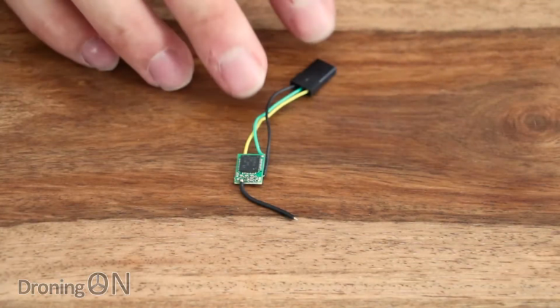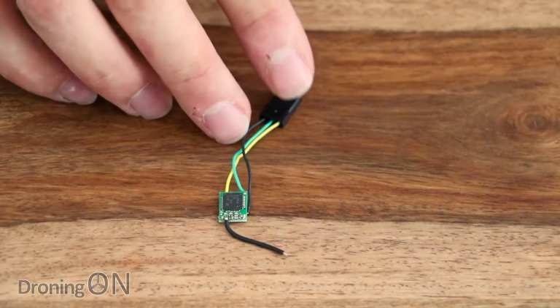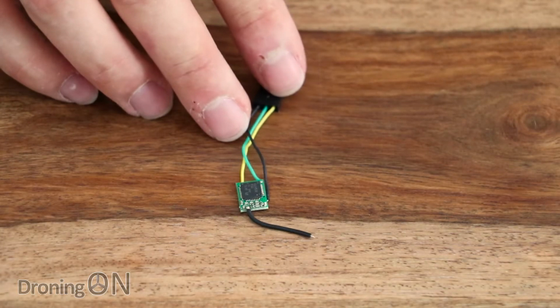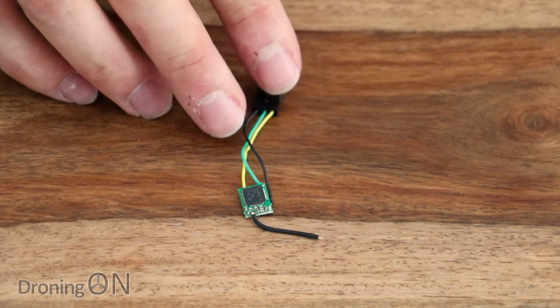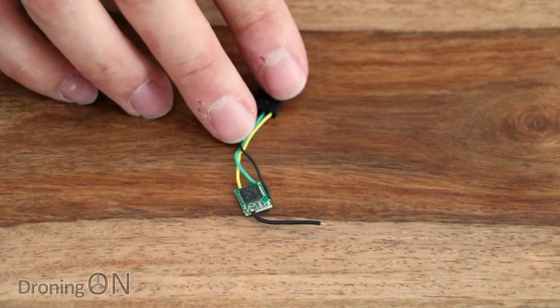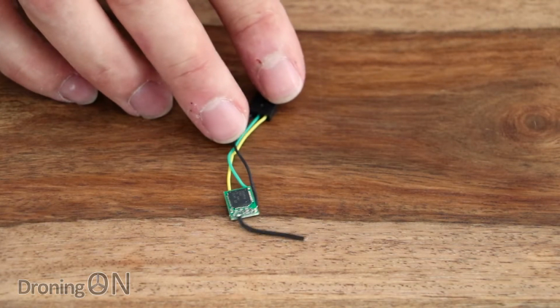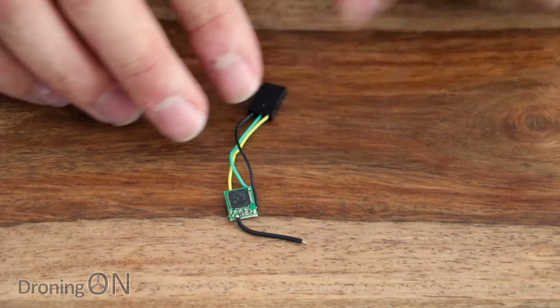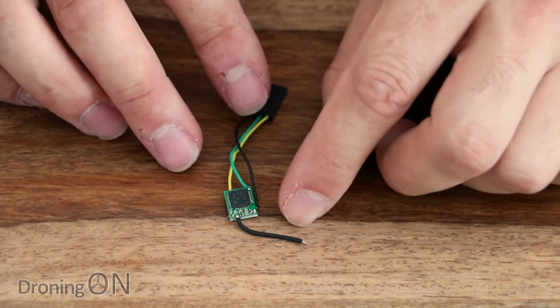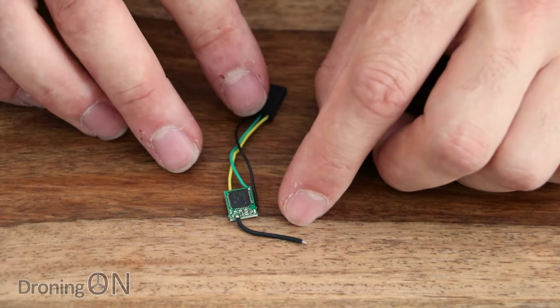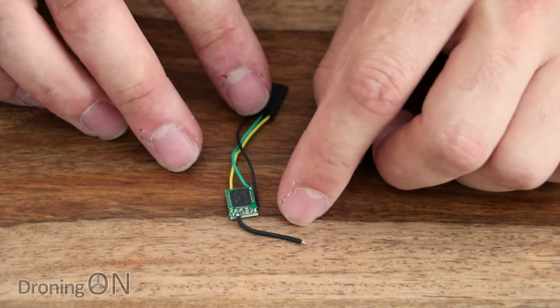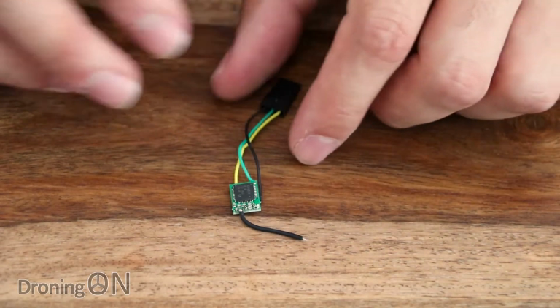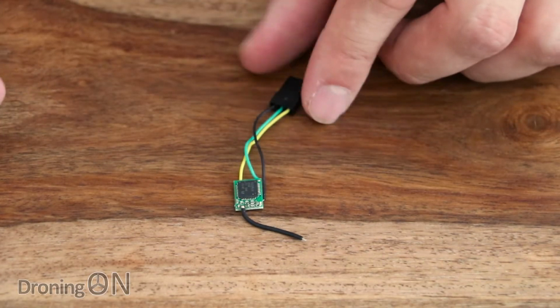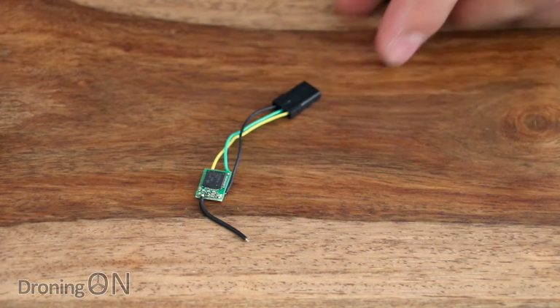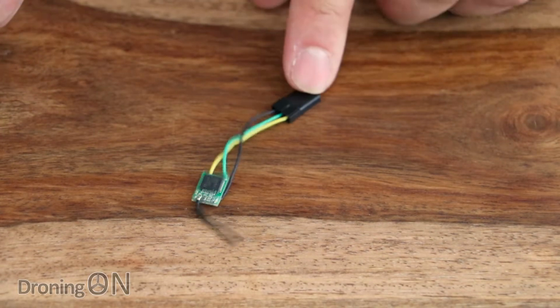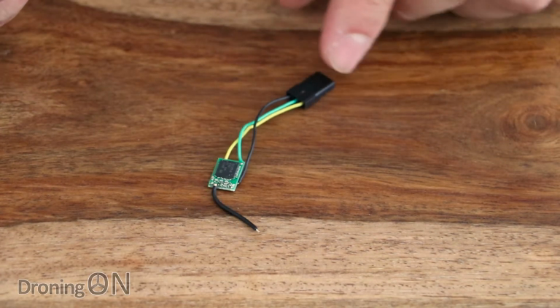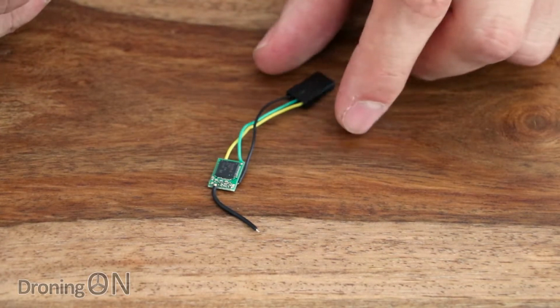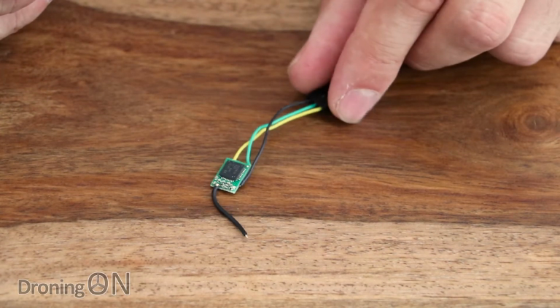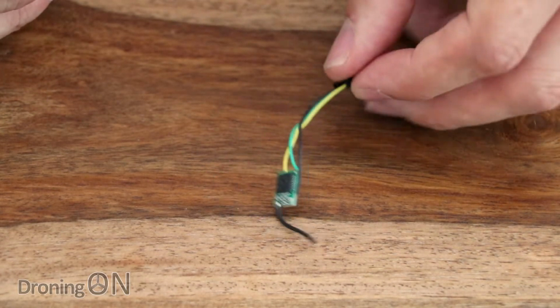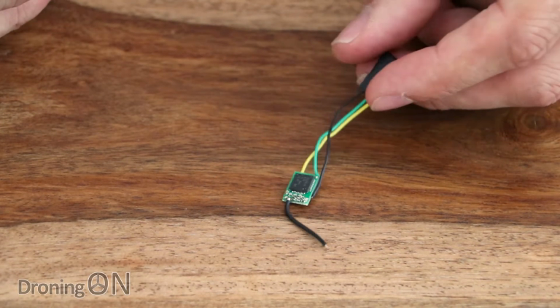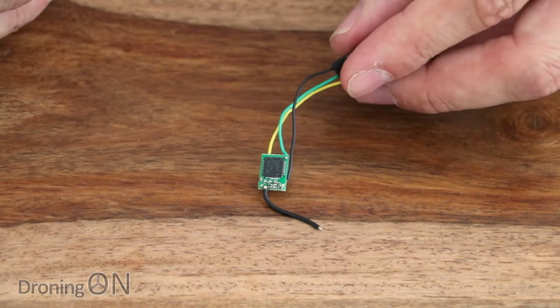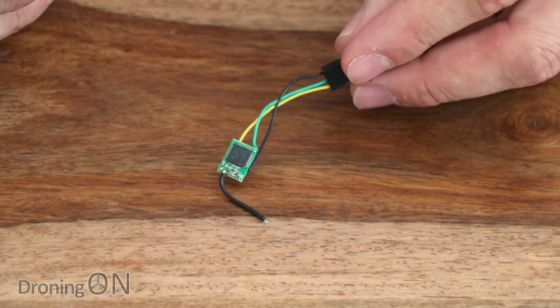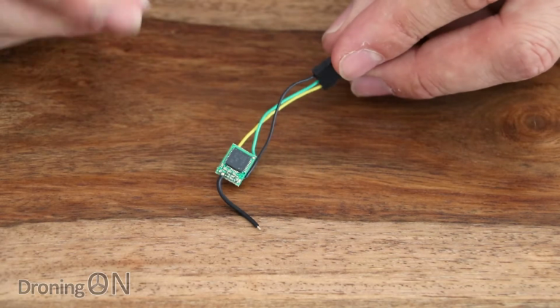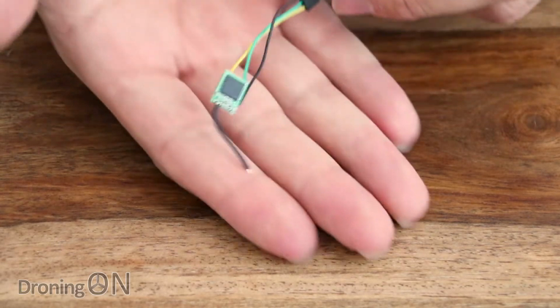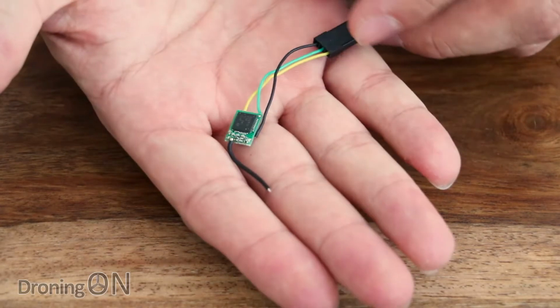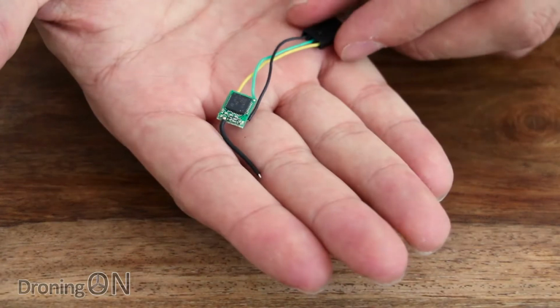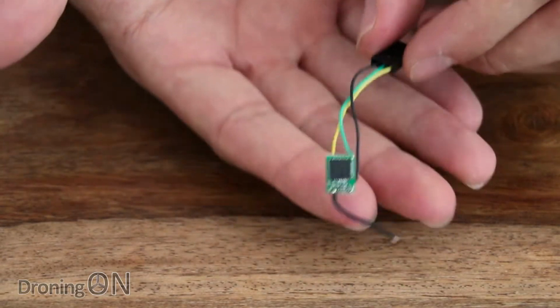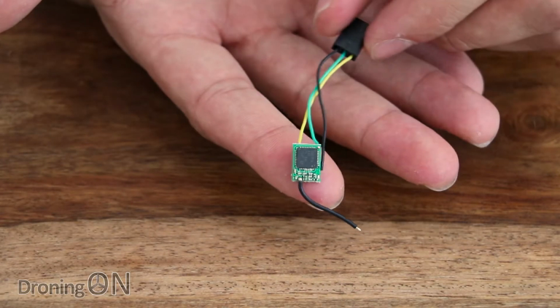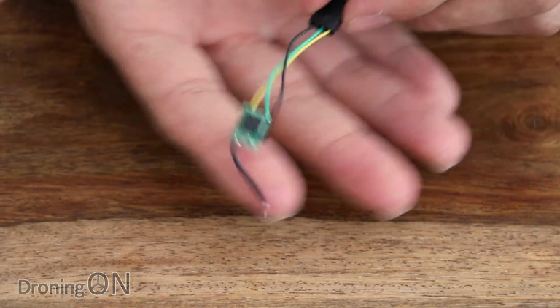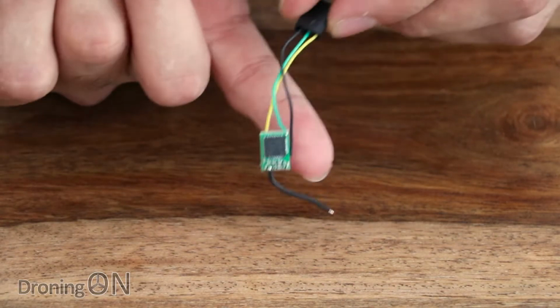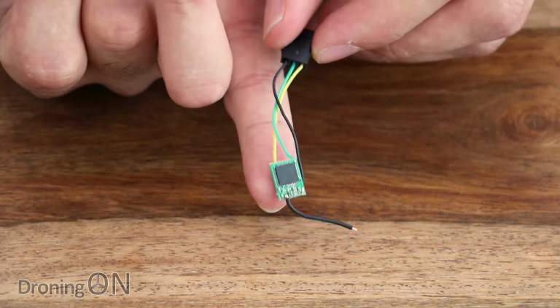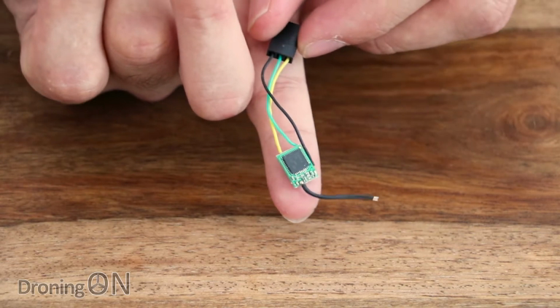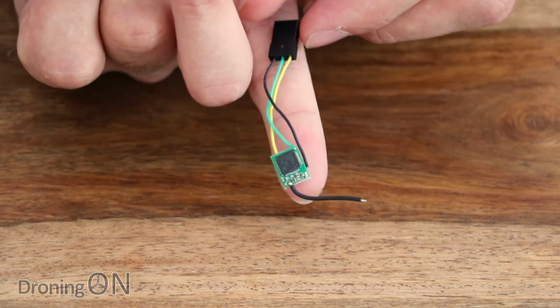I've had to zoom the camera in as far as it will zoom because this thing is just ridiculously small. In fact, the Futaba connector that's shipped with it is bigger than the actual receiver PCB, which is just minute. I can put this thing on my little finger.